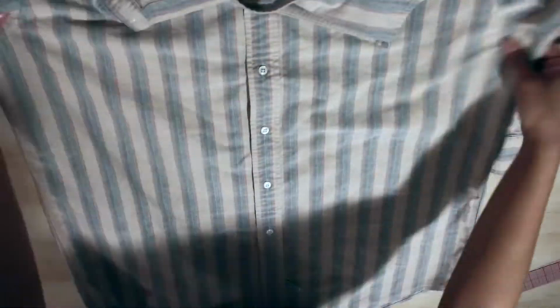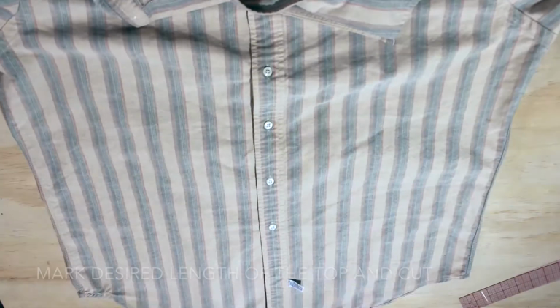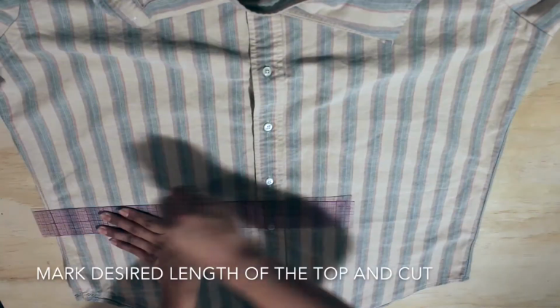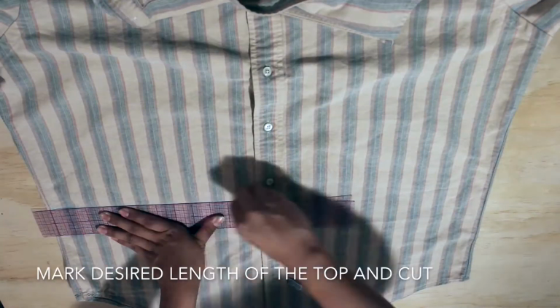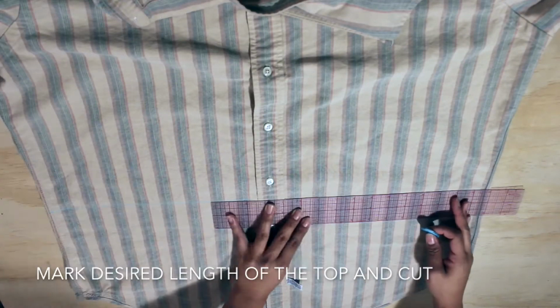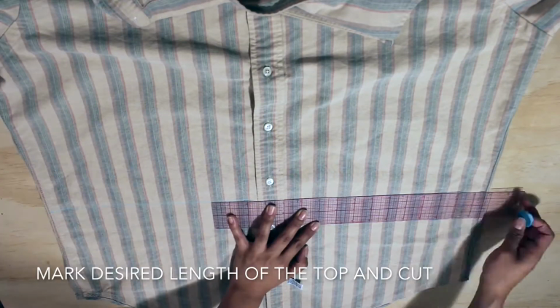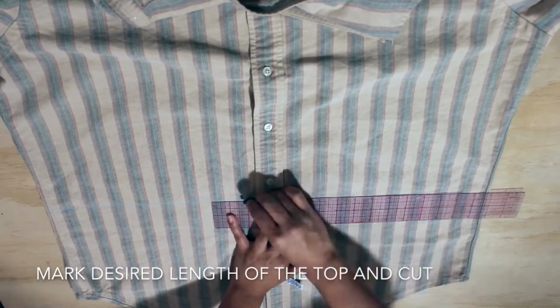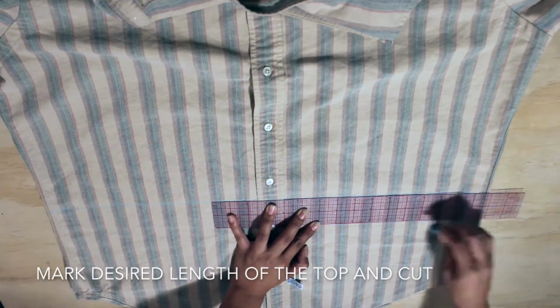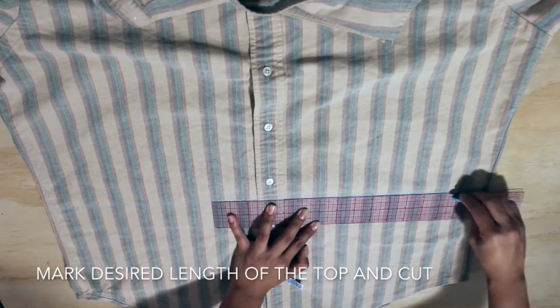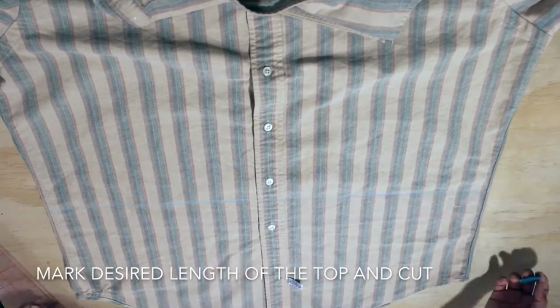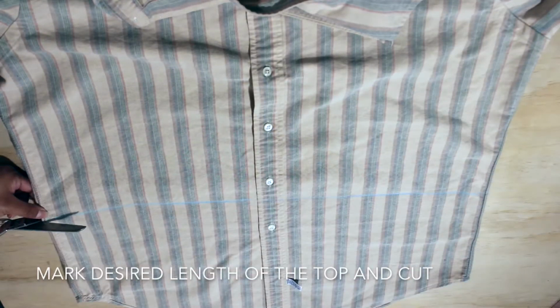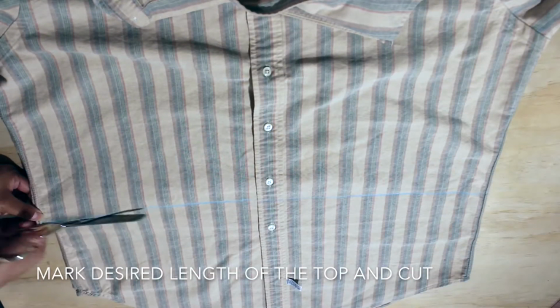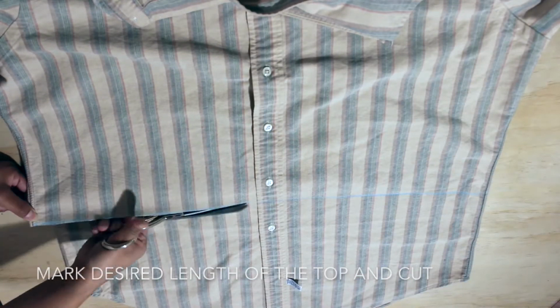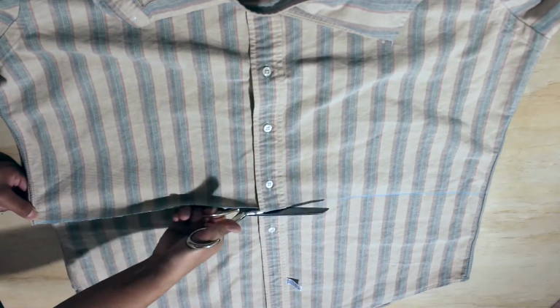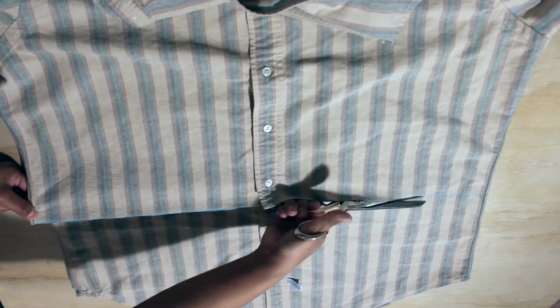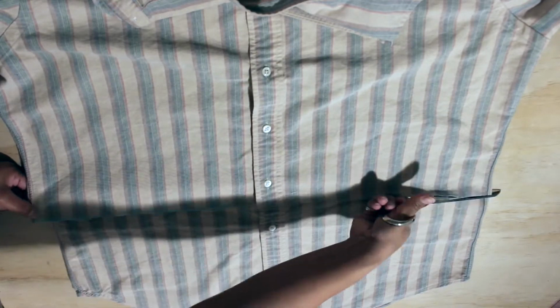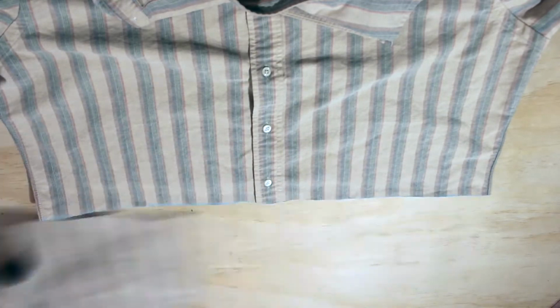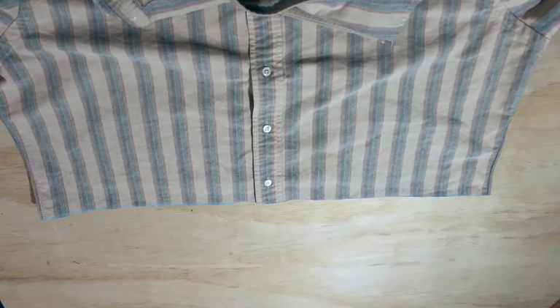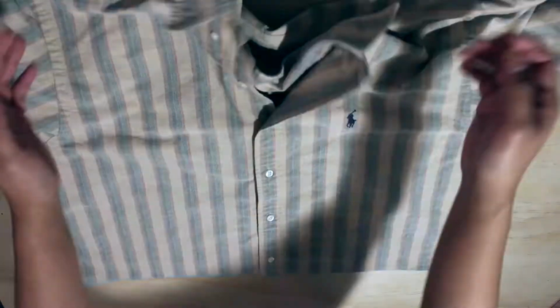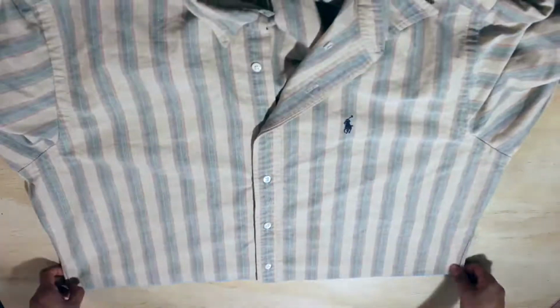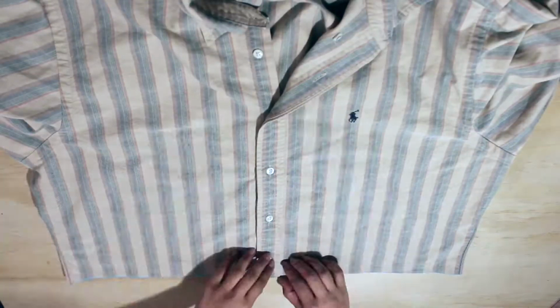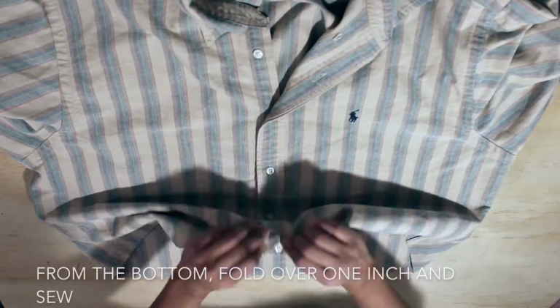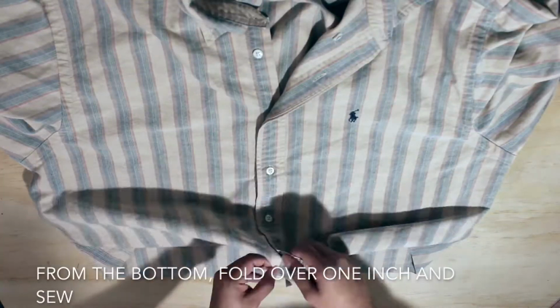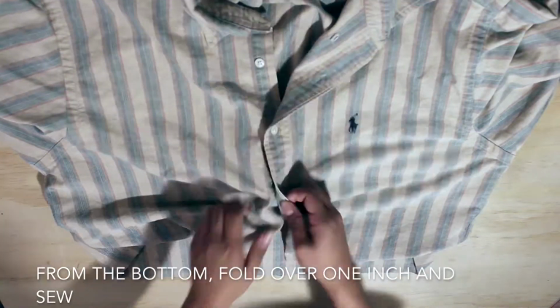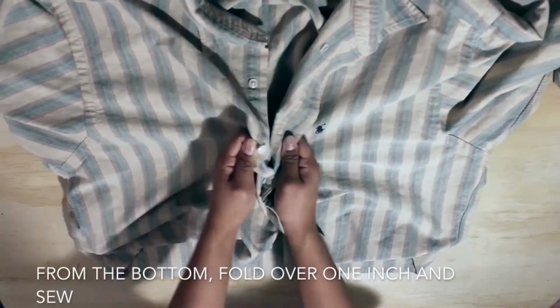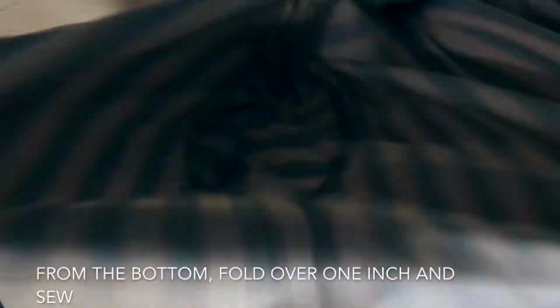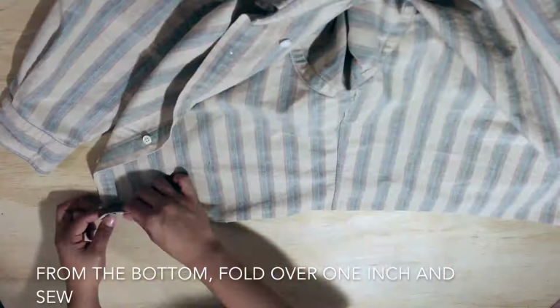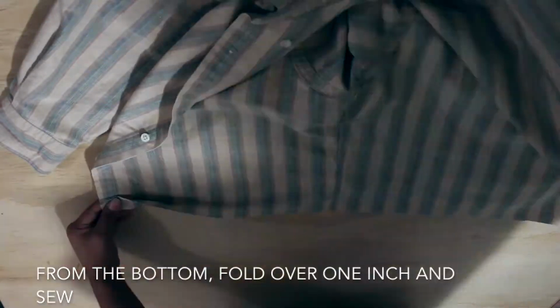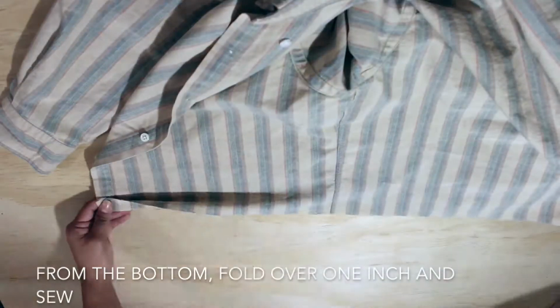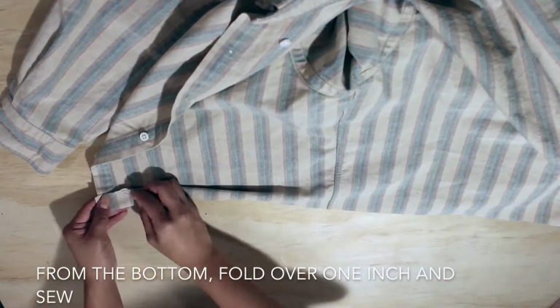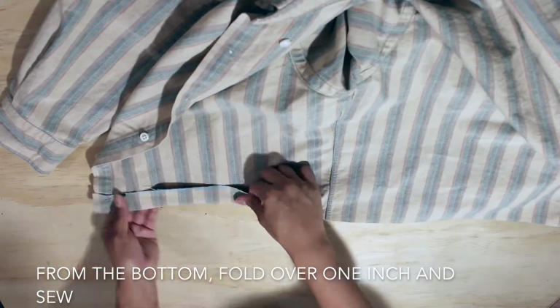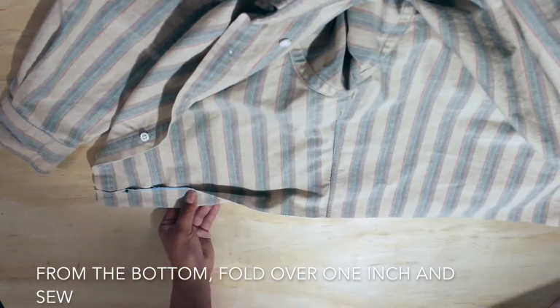First, you're going to mark the desired length of your top and cut straight across. Once you're finished, you're going to fold over 1 inch from the bottom and sew to create a hem.